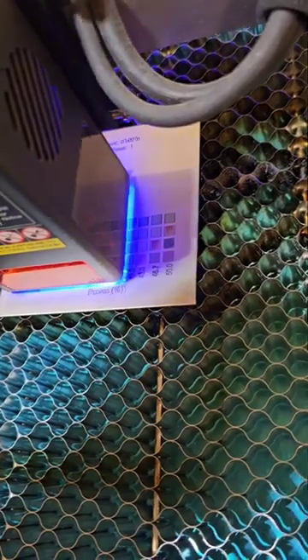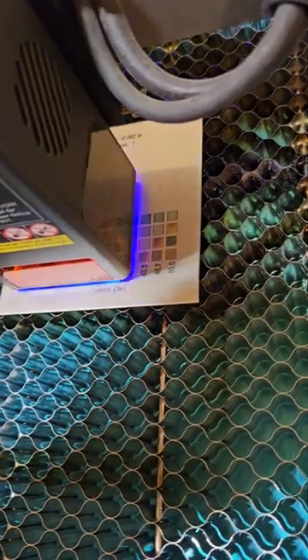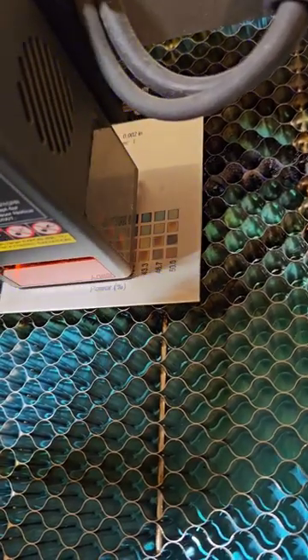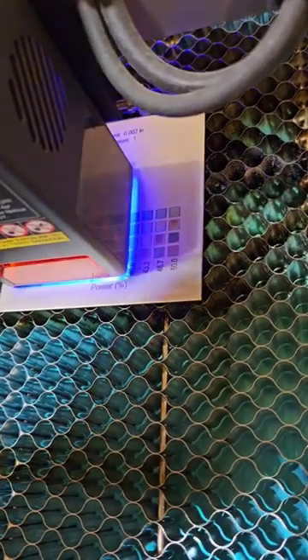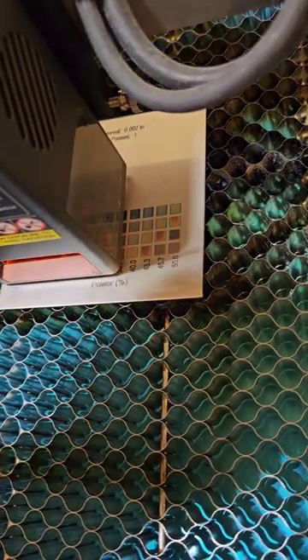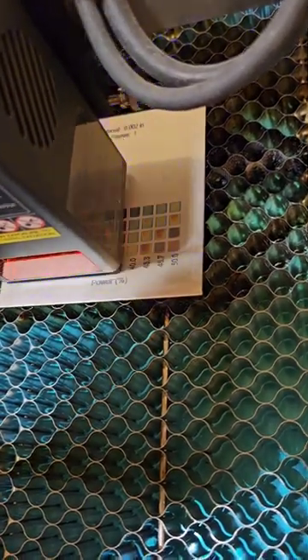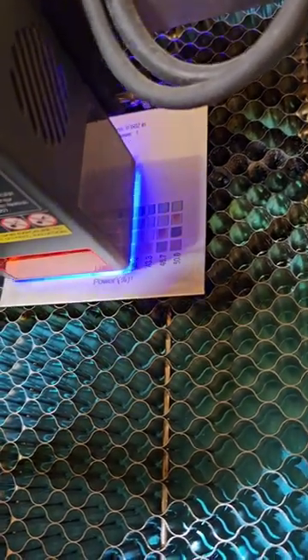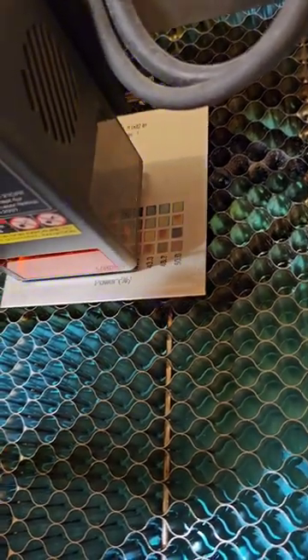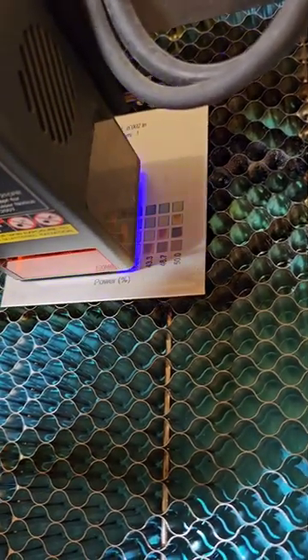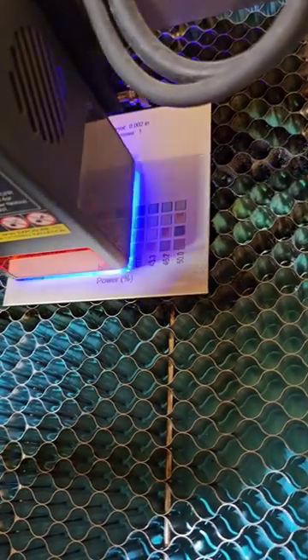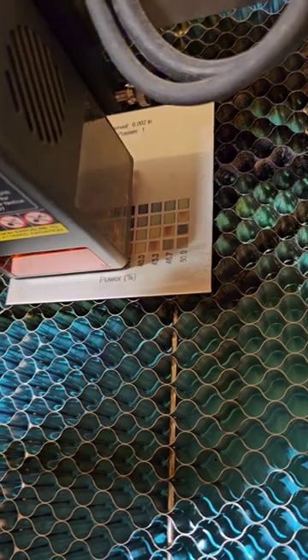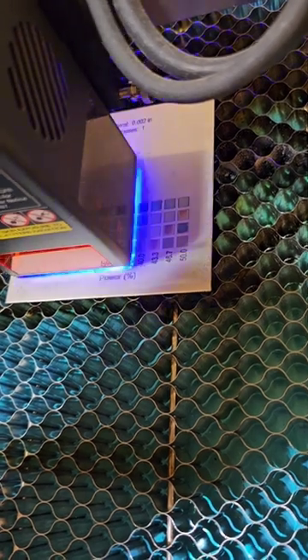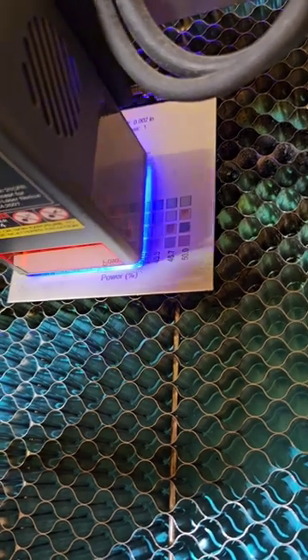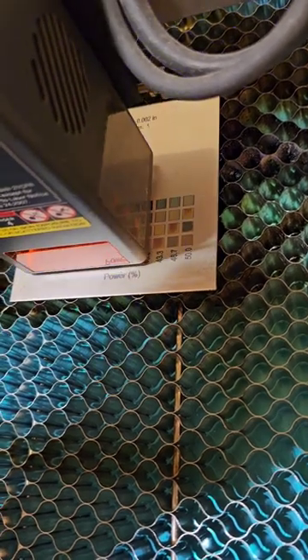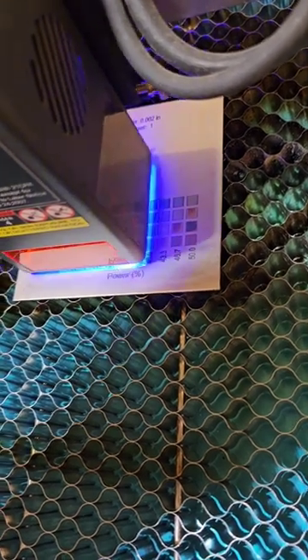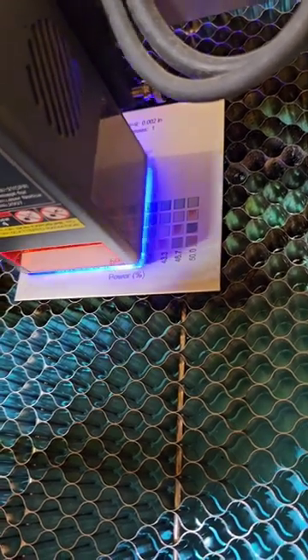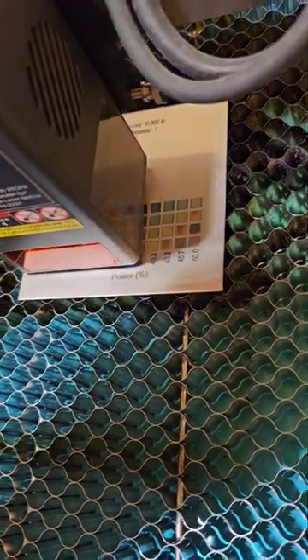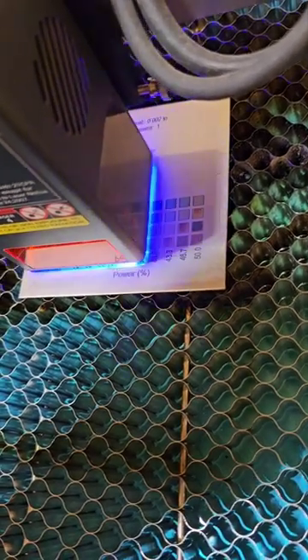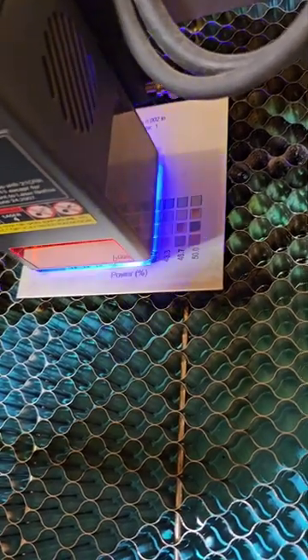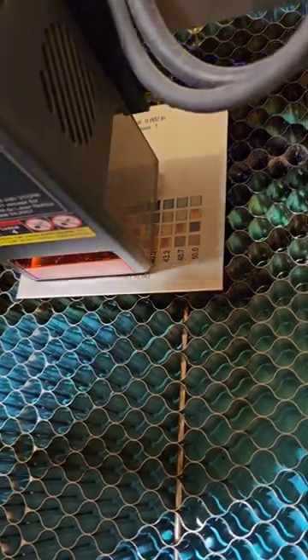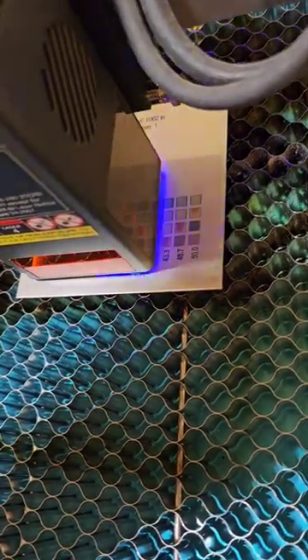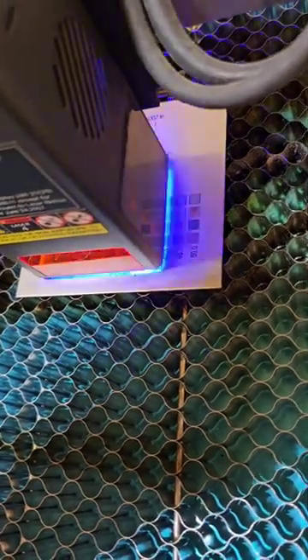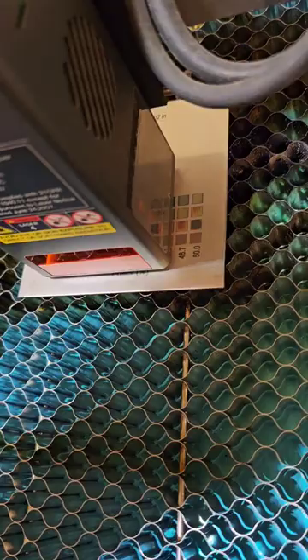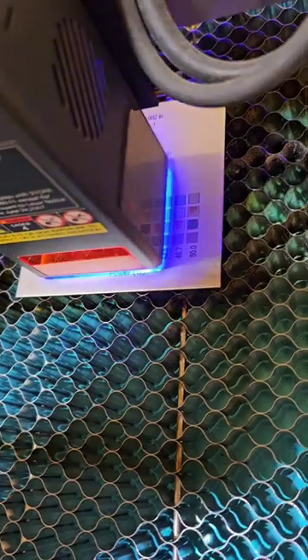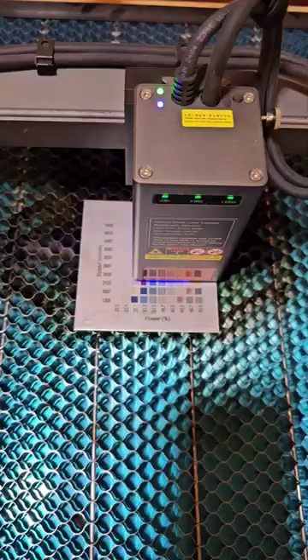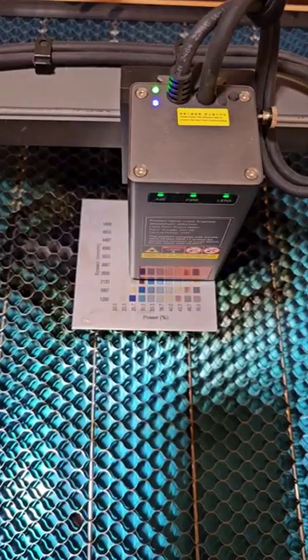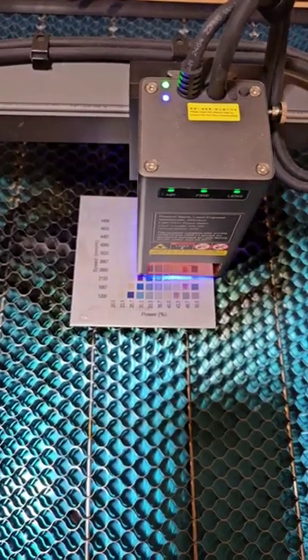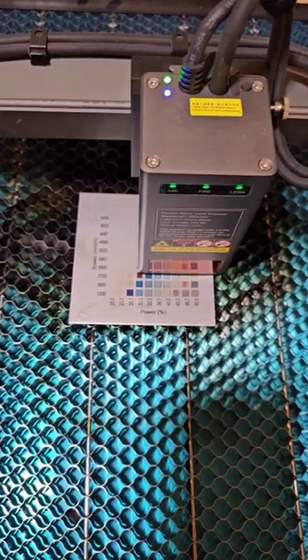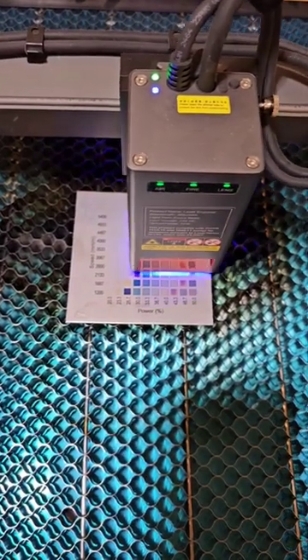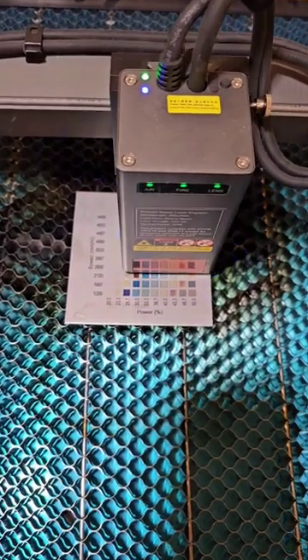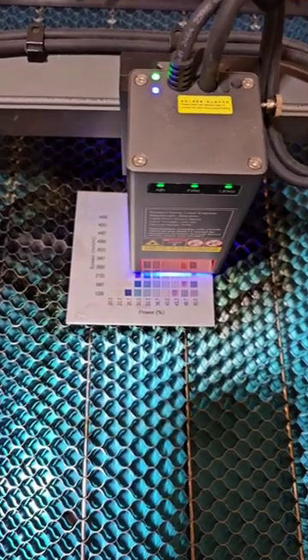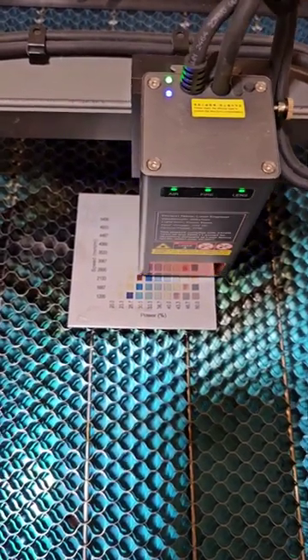Can your laser do this? Color on stainless steel? Mine can. Still going, but I must say, this is impressive.